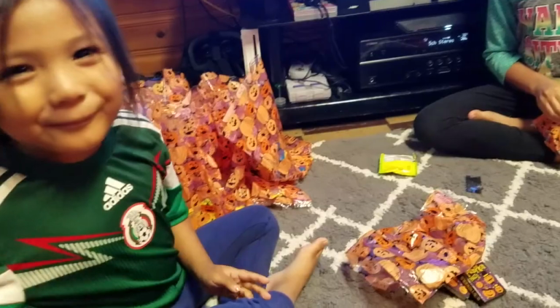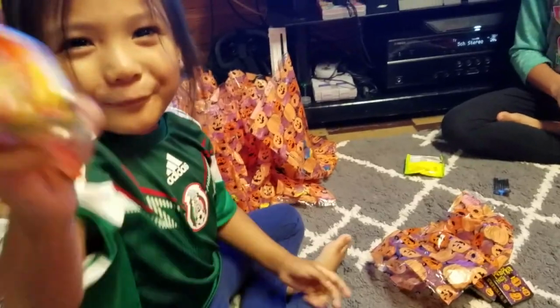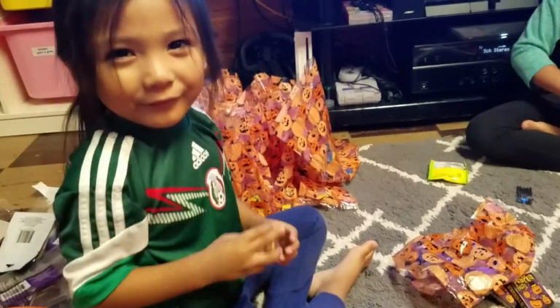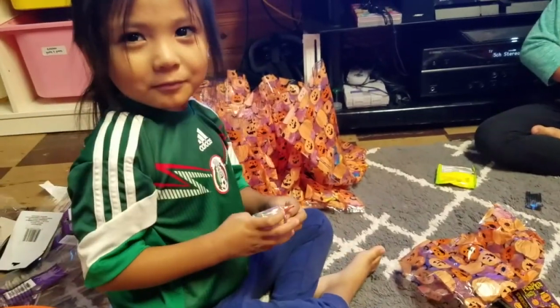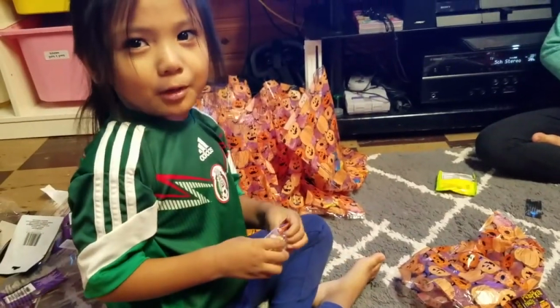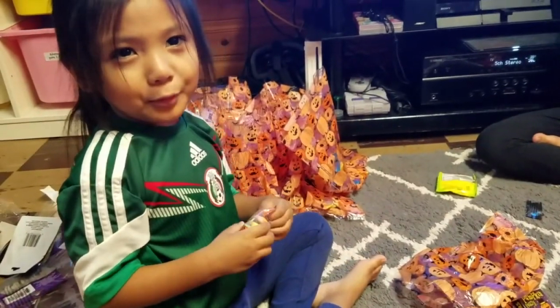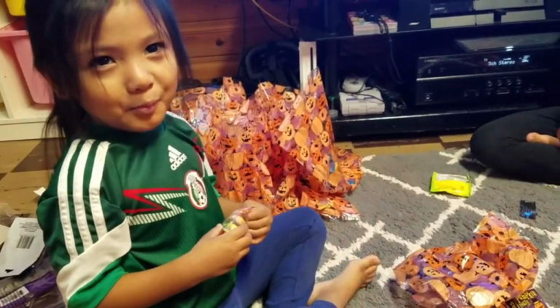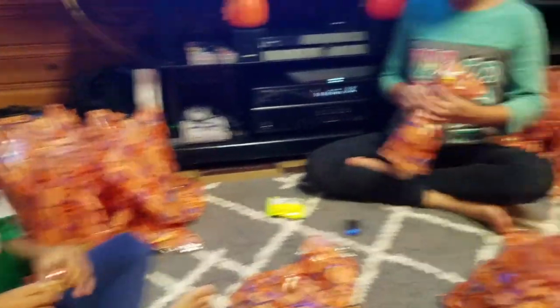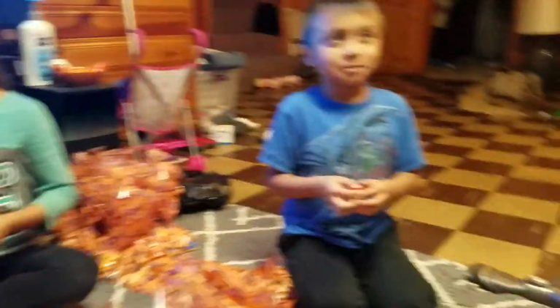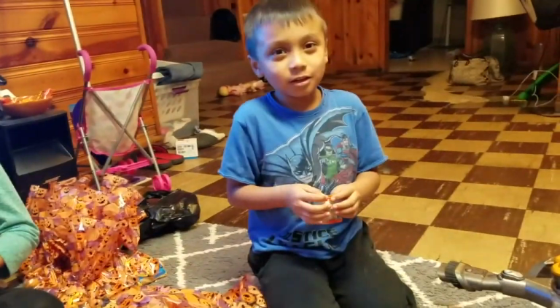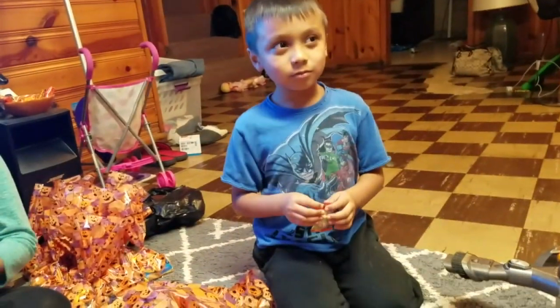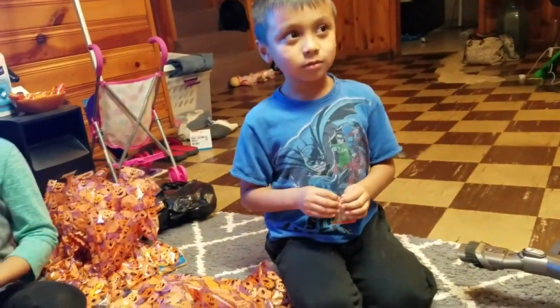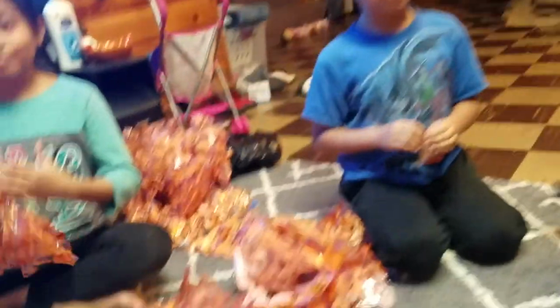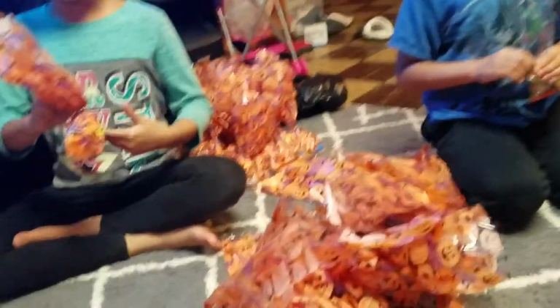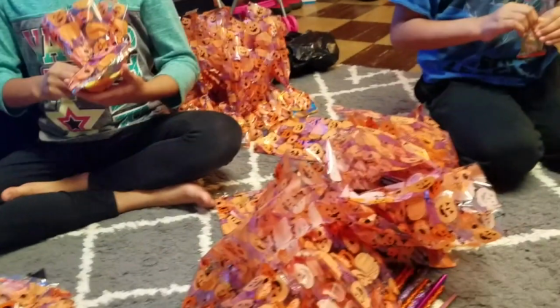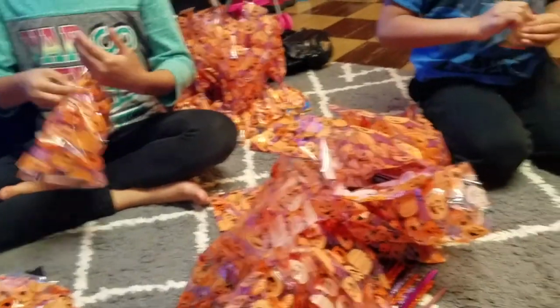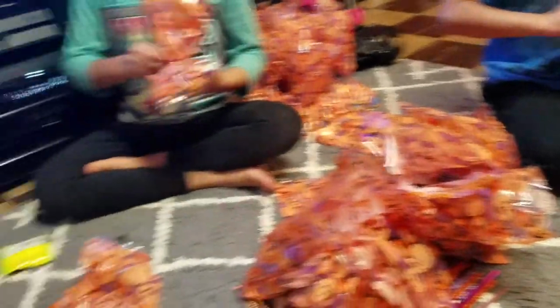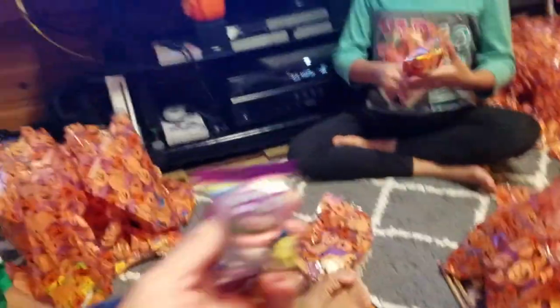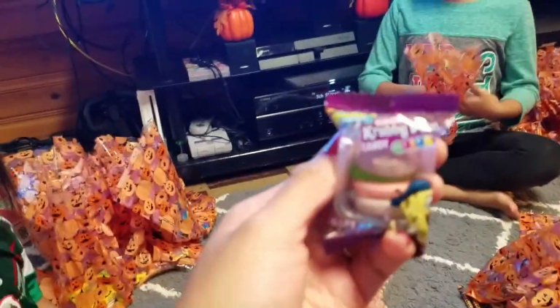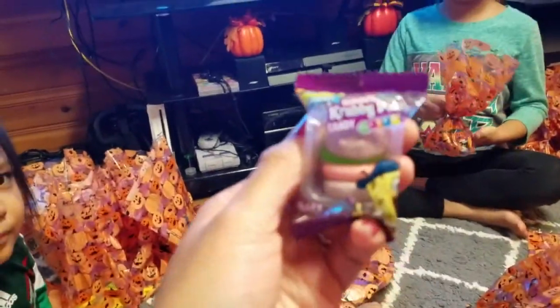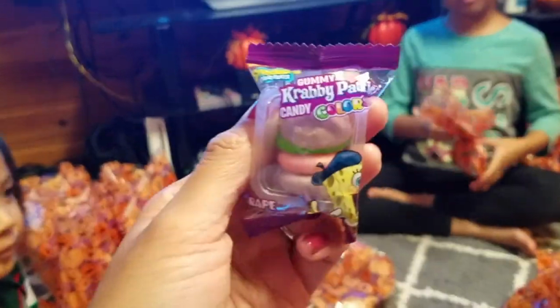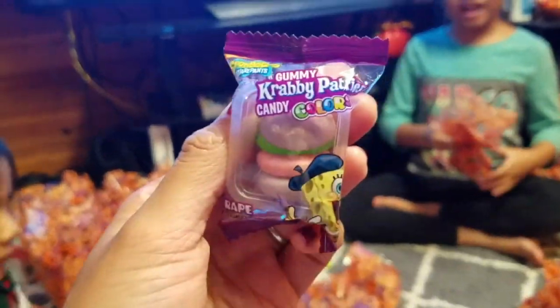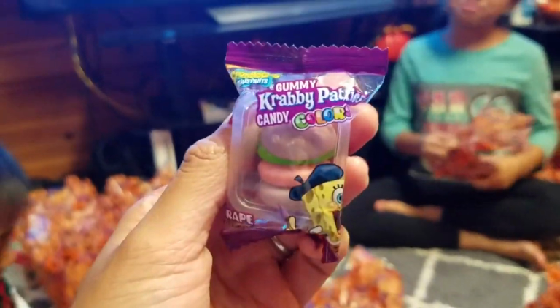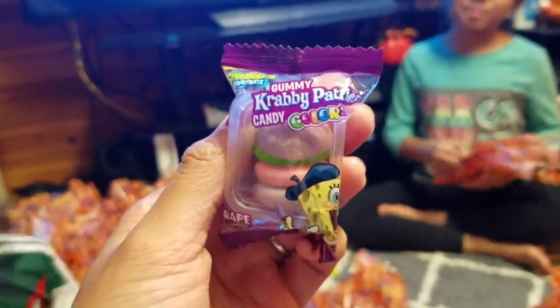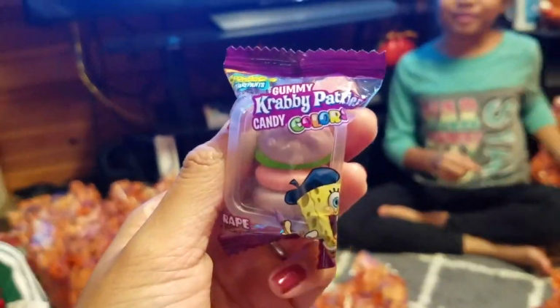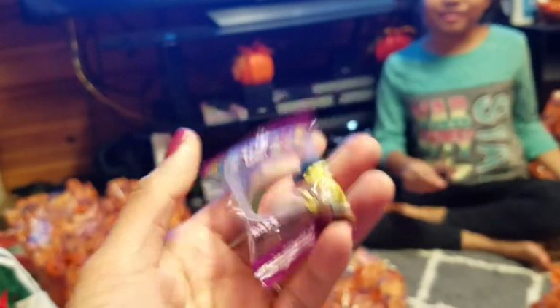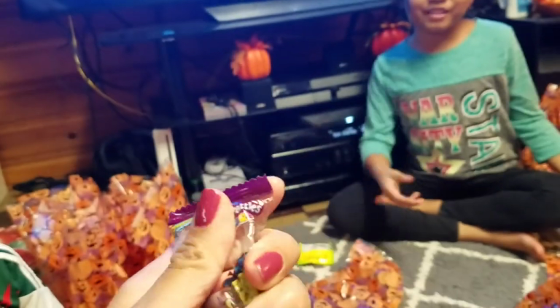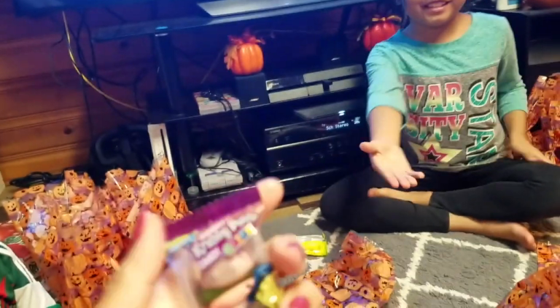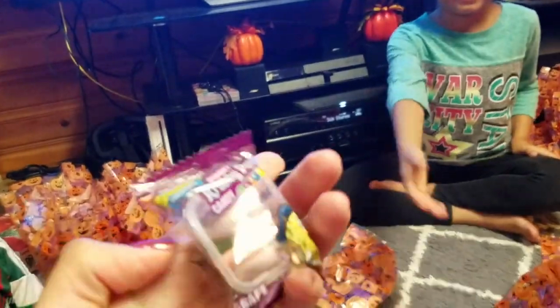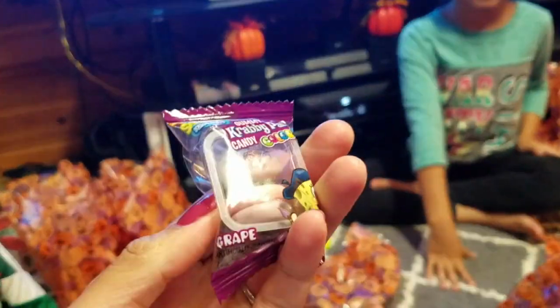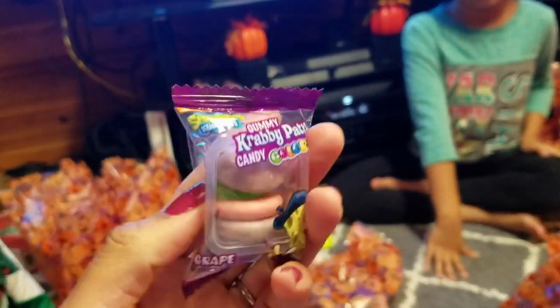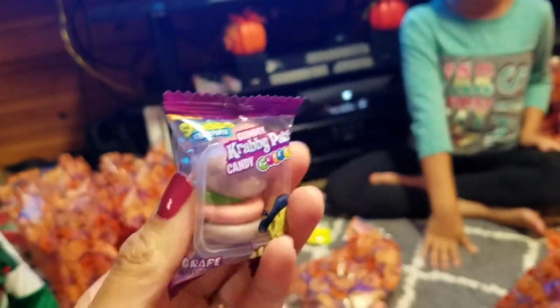What do you think it's gonna taste like? I don't know. Our kids have never tried these Krabby Patties, but I told them it just tastes like regular gummies.